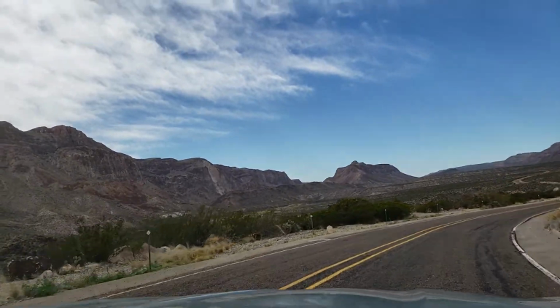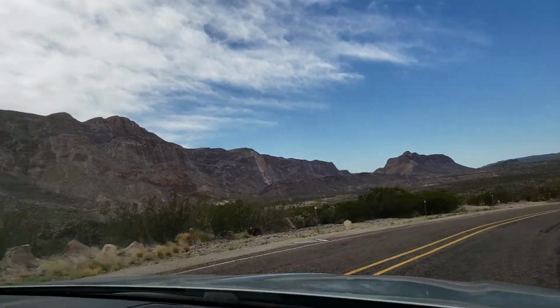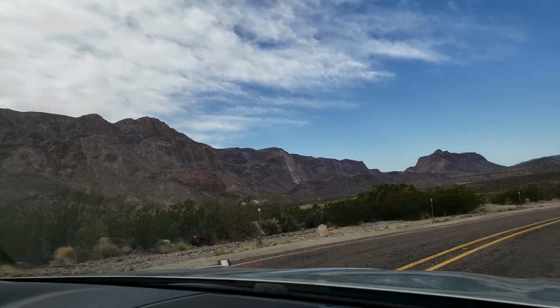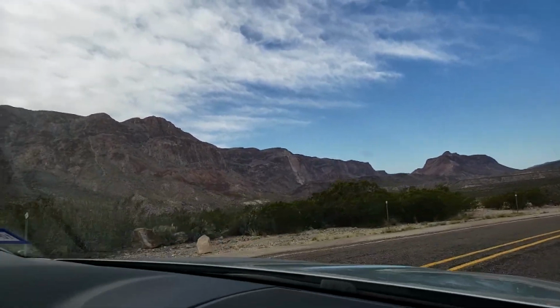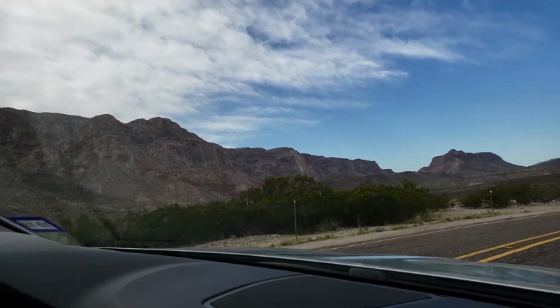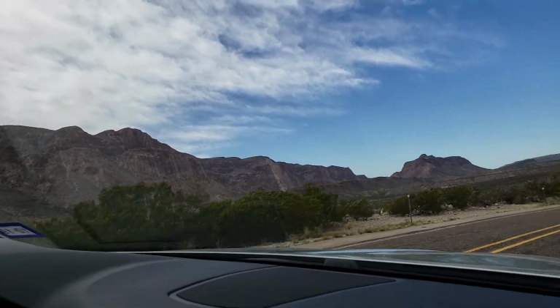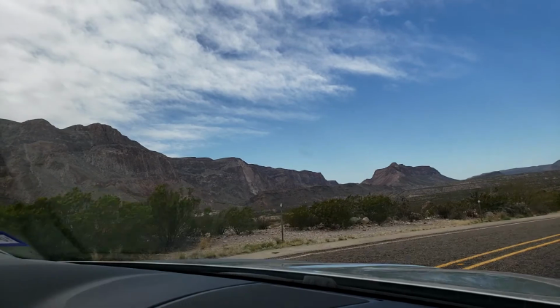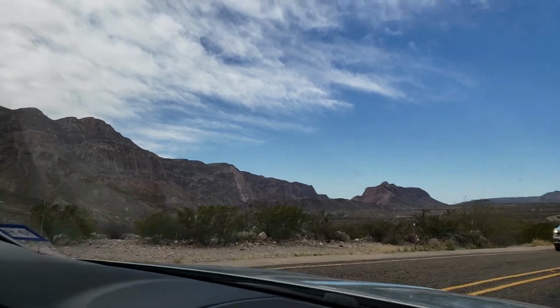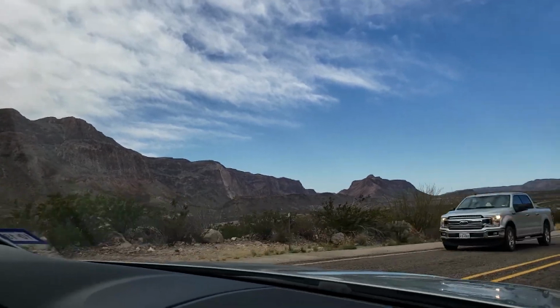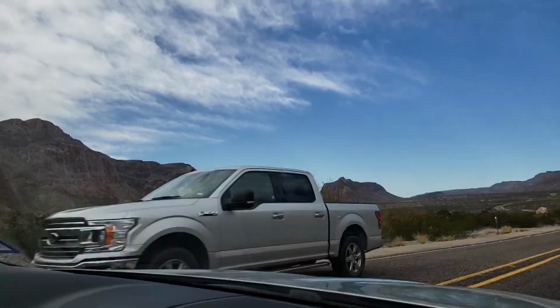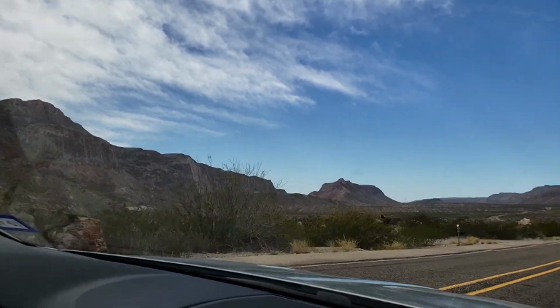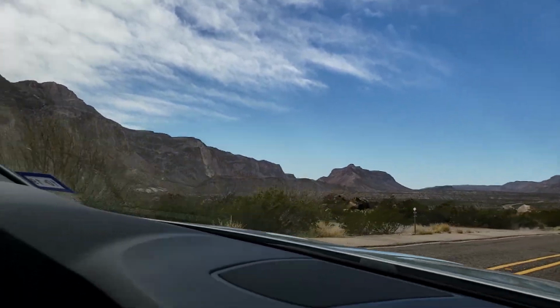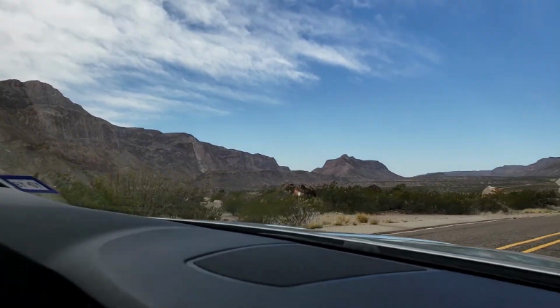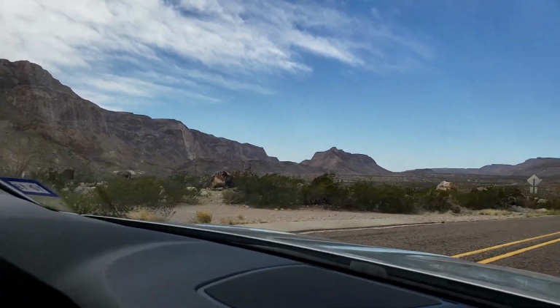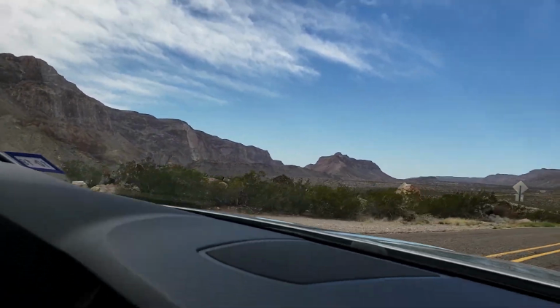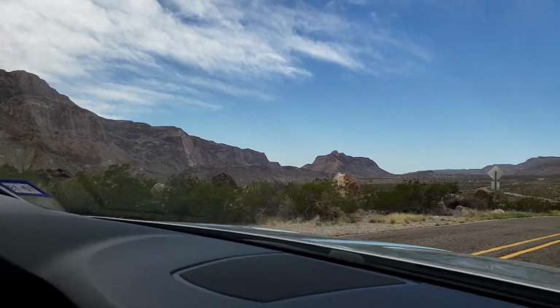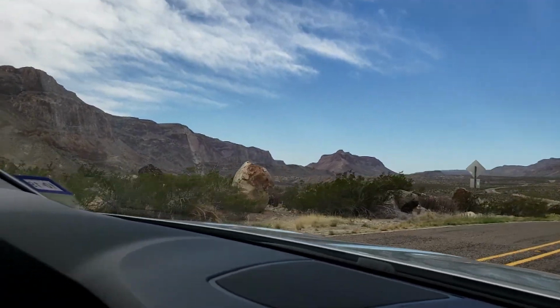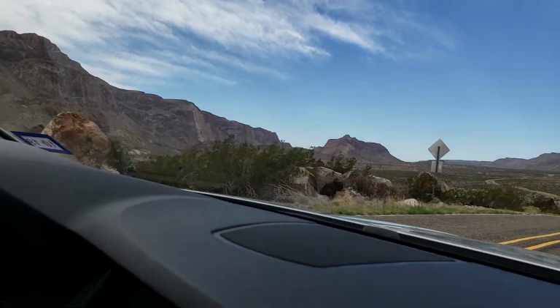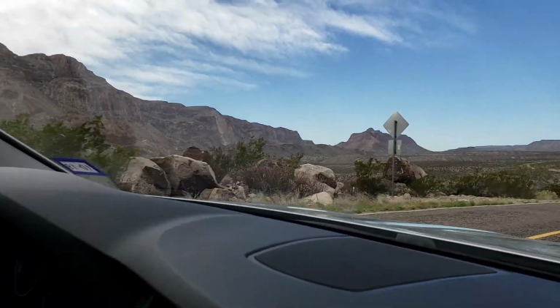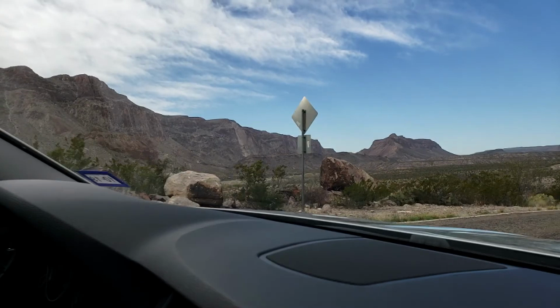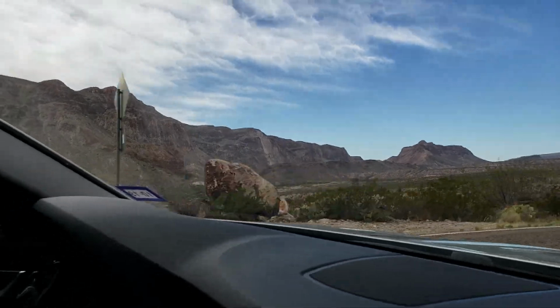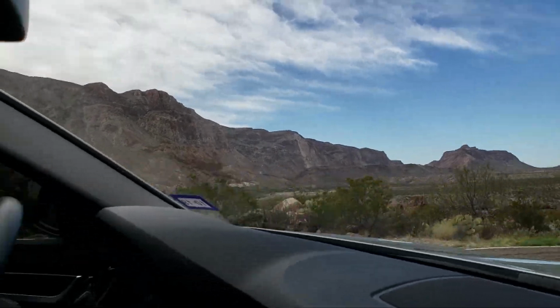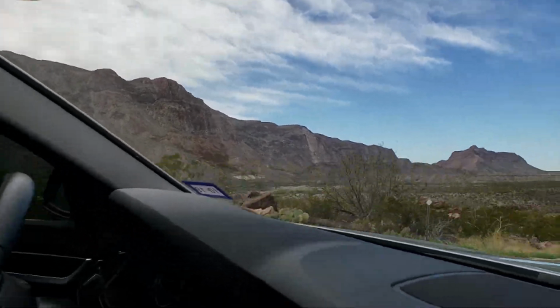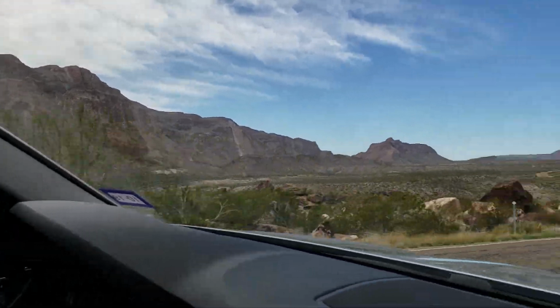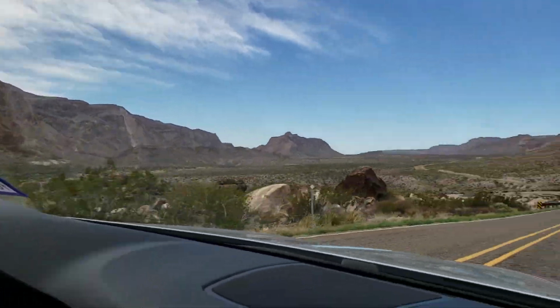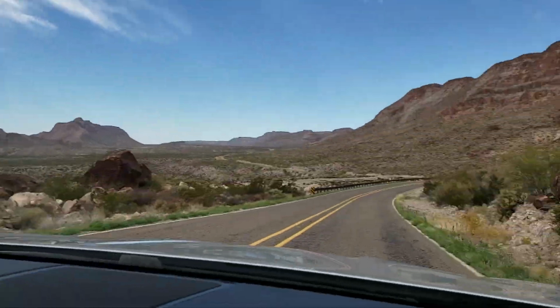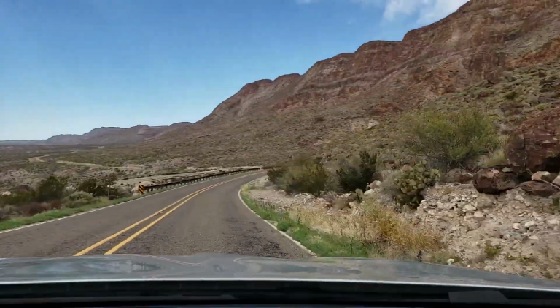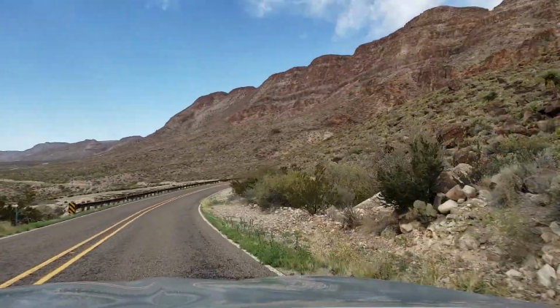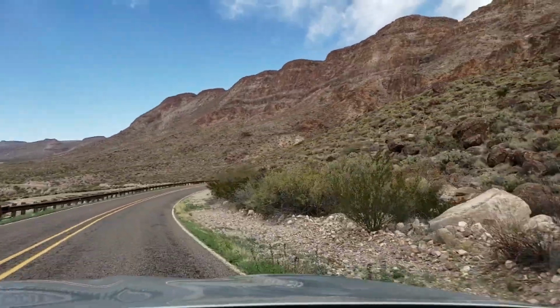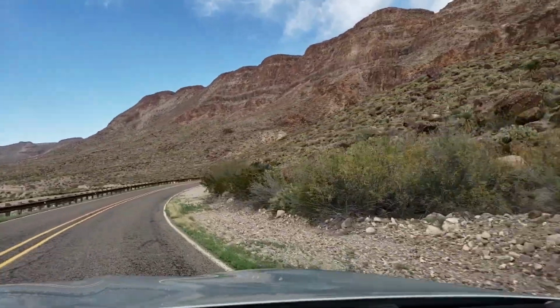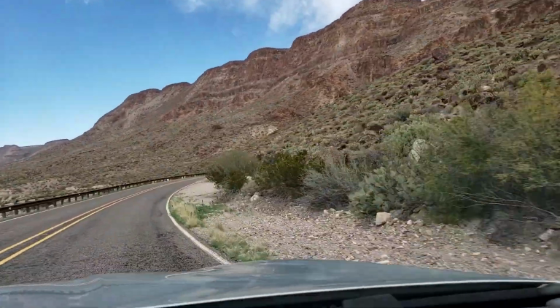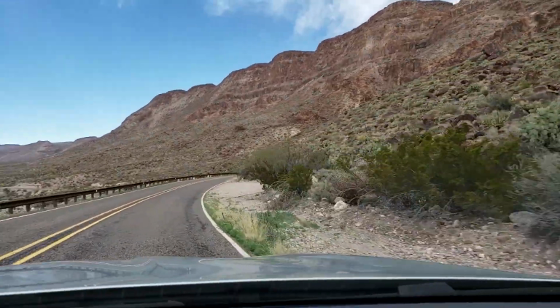On the left is Parque Nacional del Canyon de Santa Elena — it's Mexico on the left. Across the river, on the right is Big Bend Branch State Park.